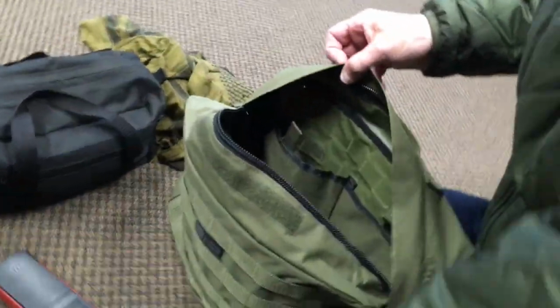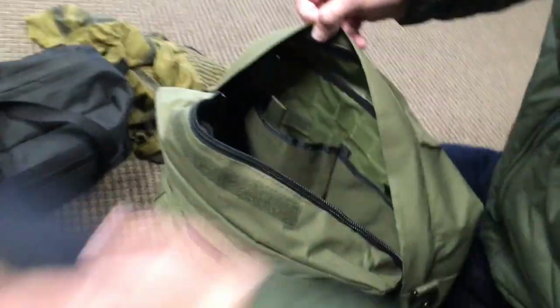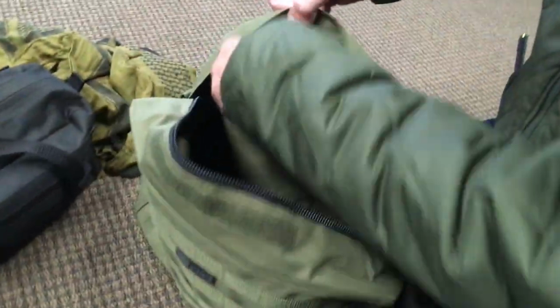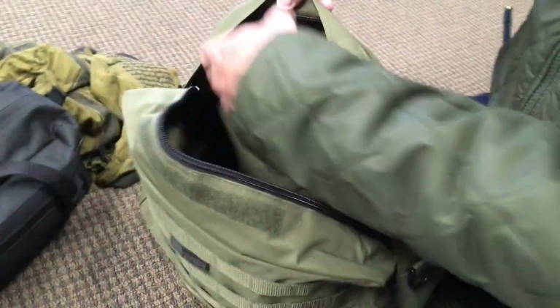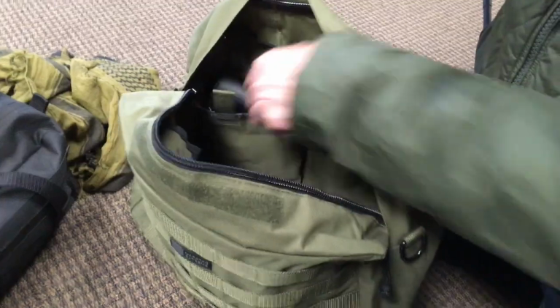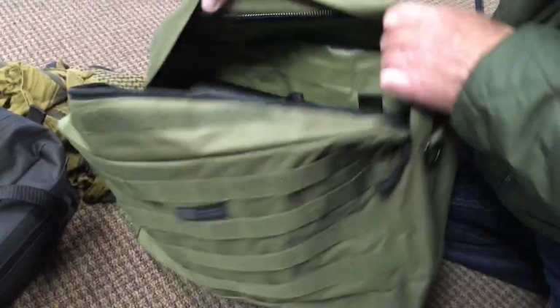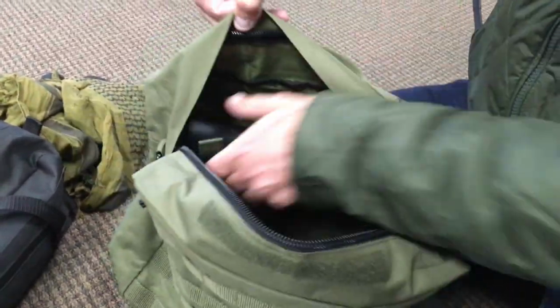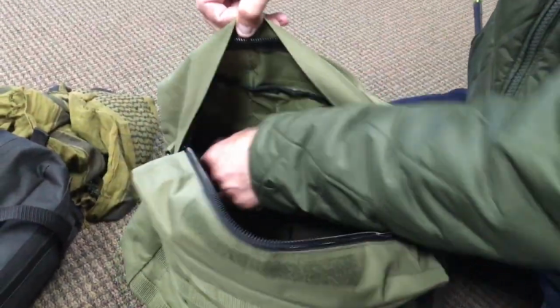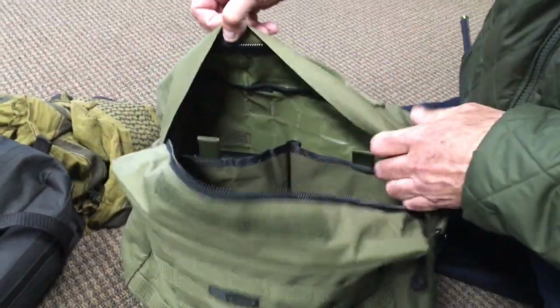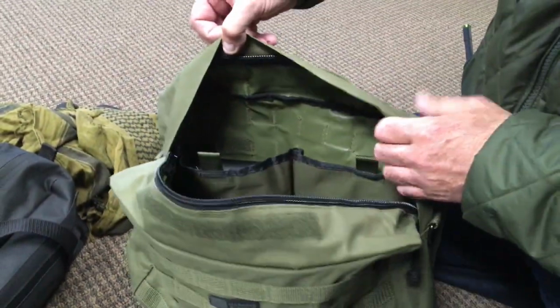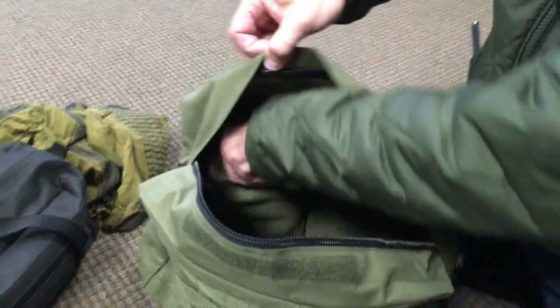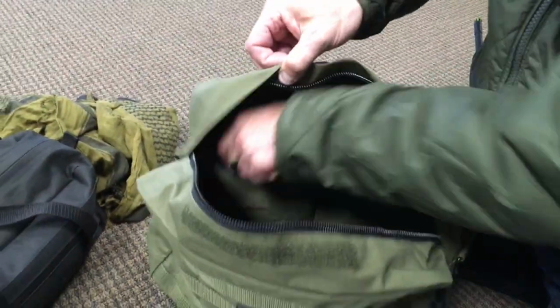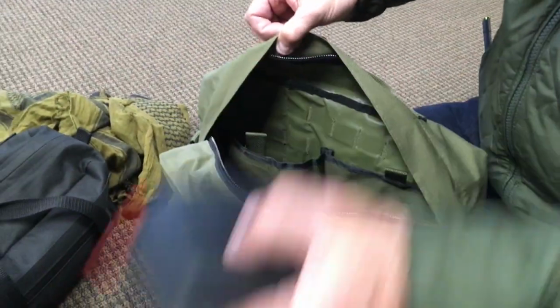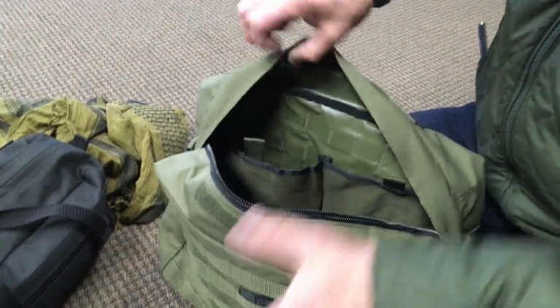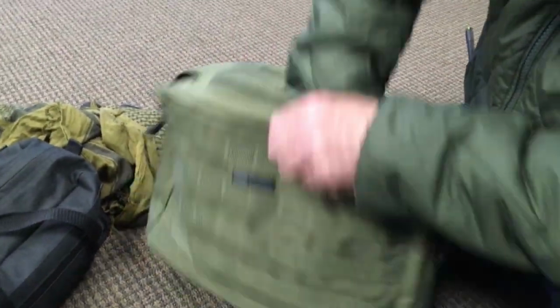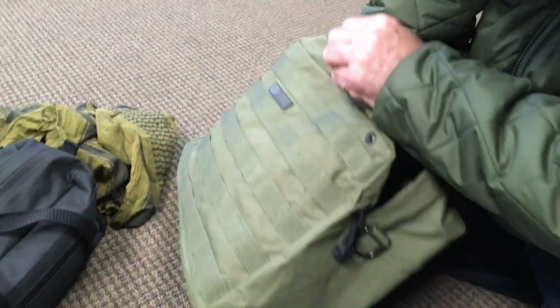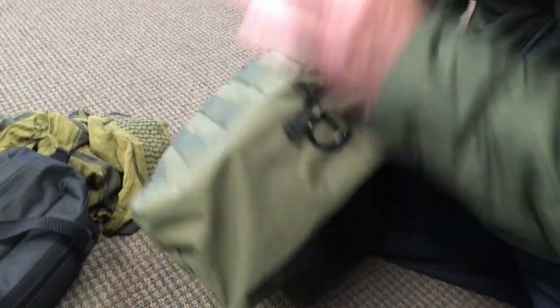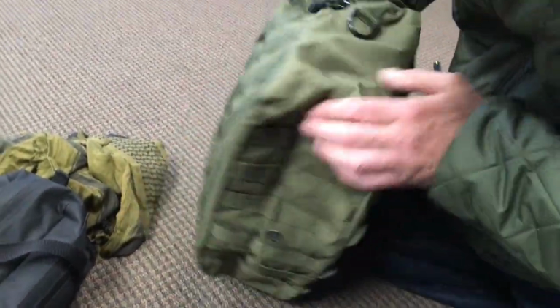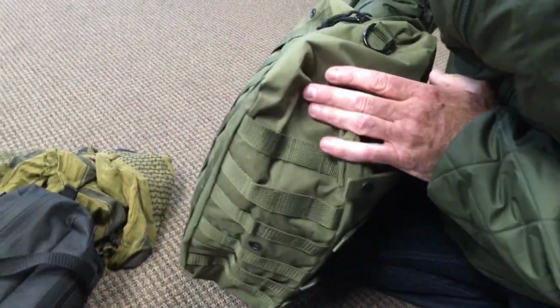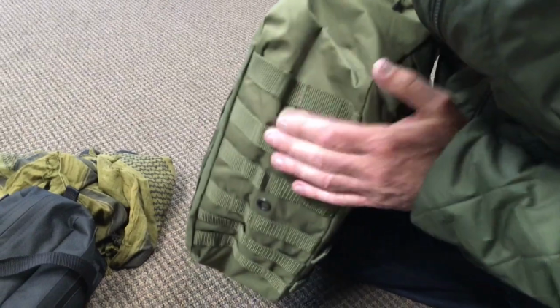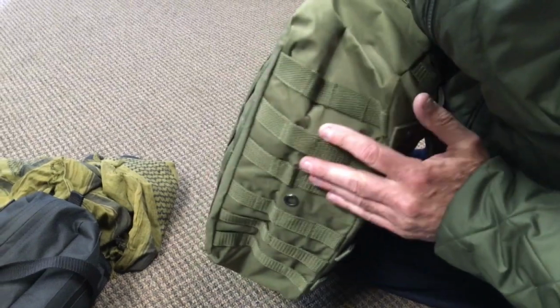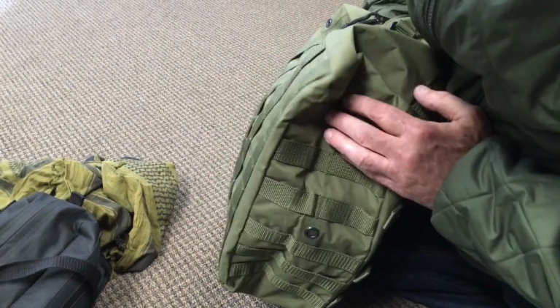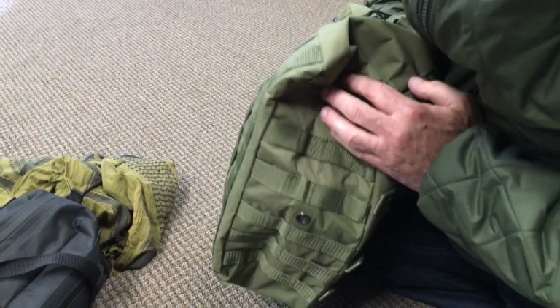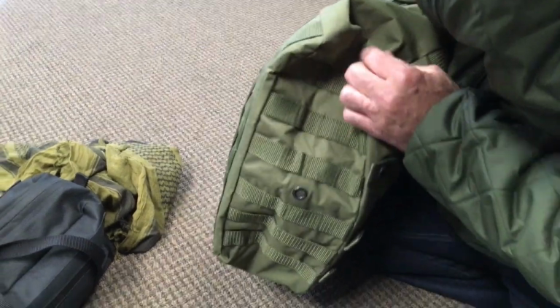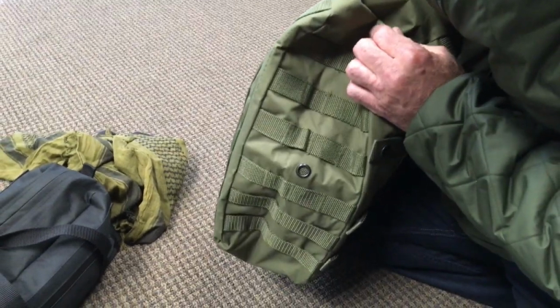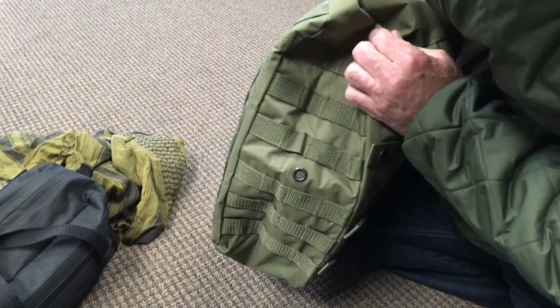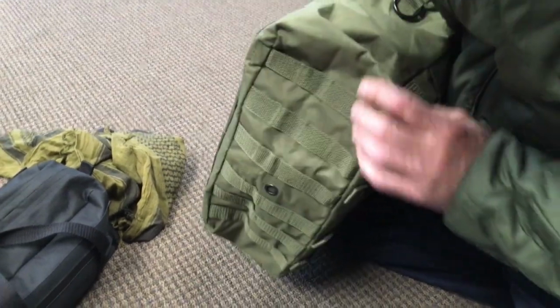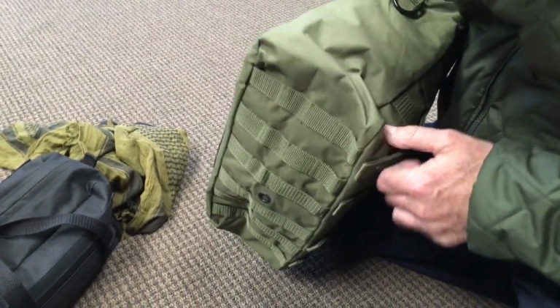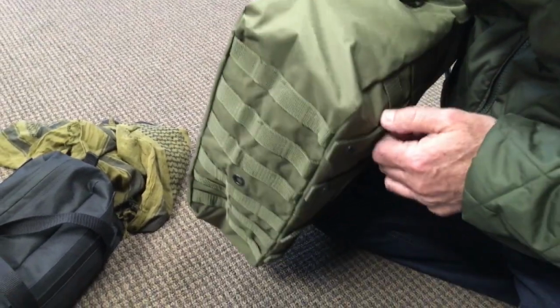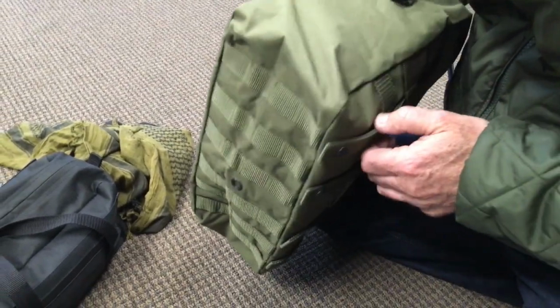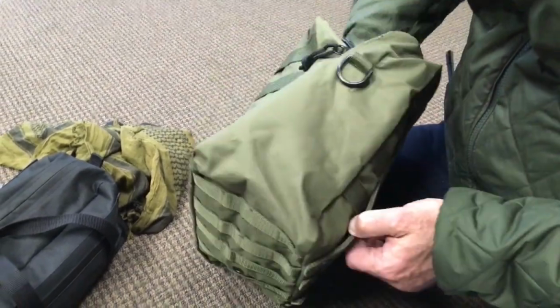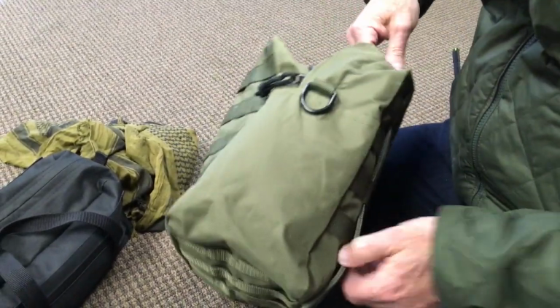Got my Bose headset — look at that, drops right in there. Very cool. So a nice bag. Even MOLLE on the bottom. Got a little drain hole in the bottom down there in case you do get water in it, to keep the sand out.